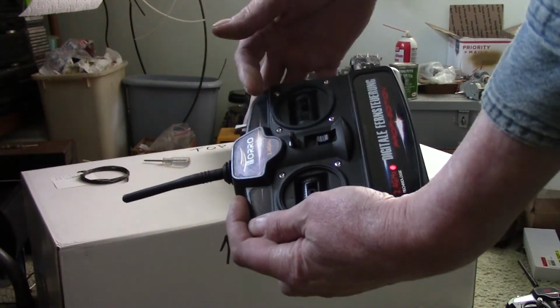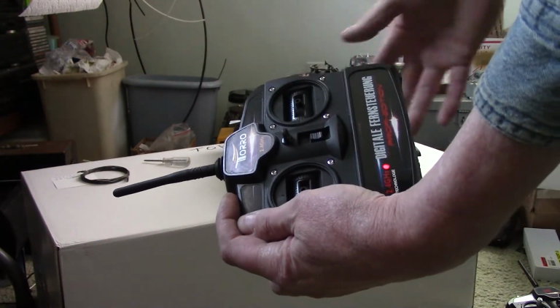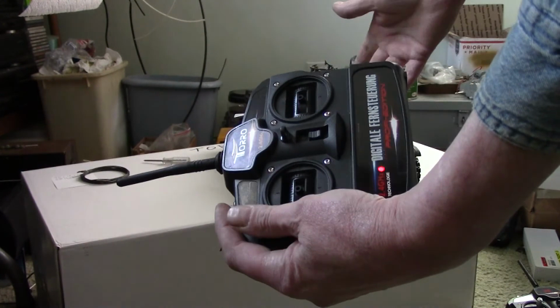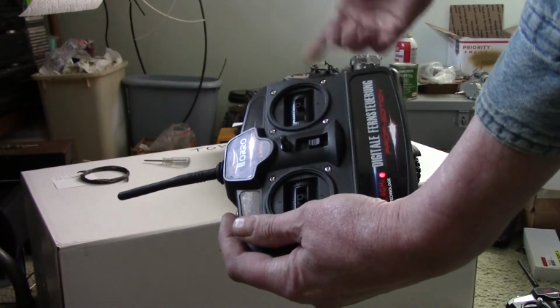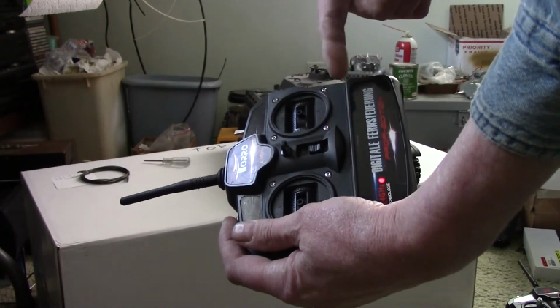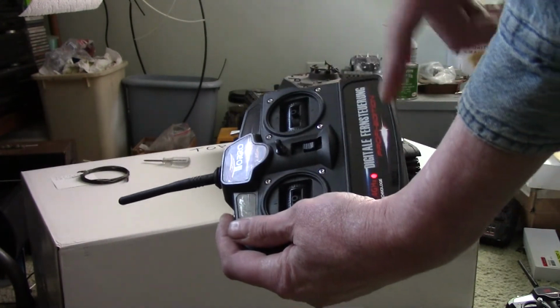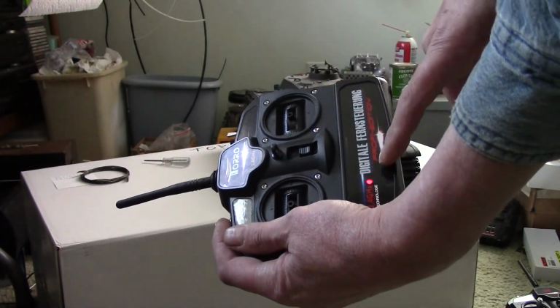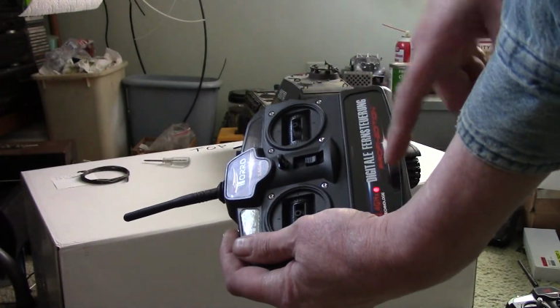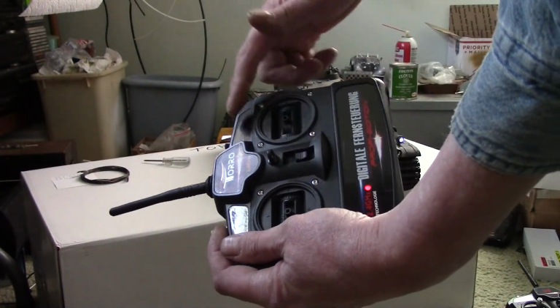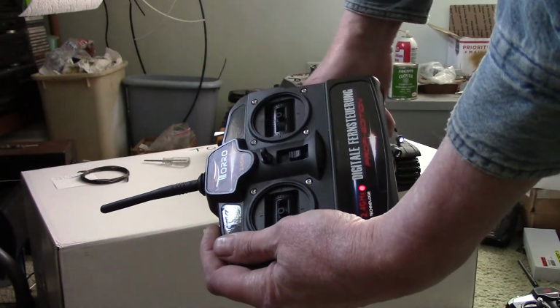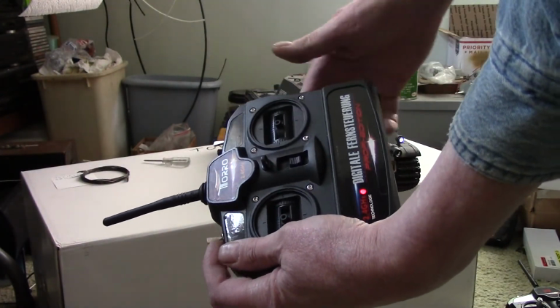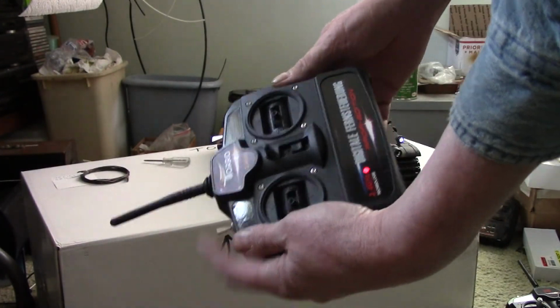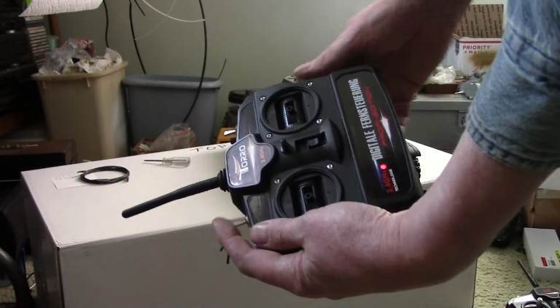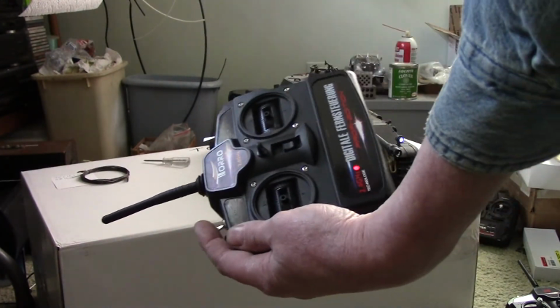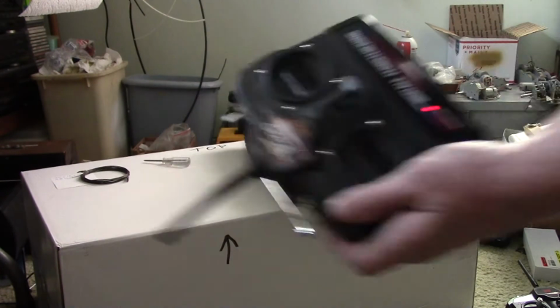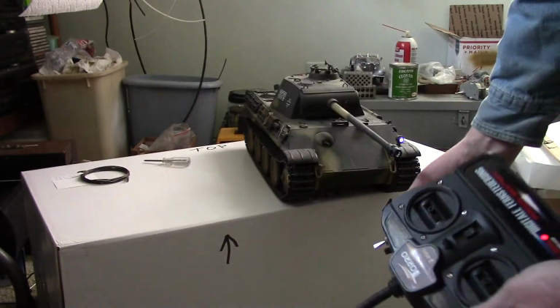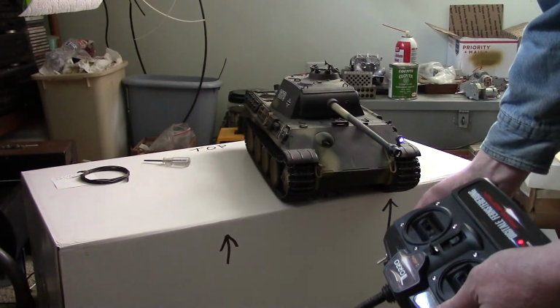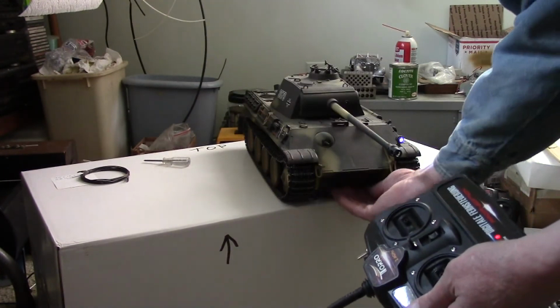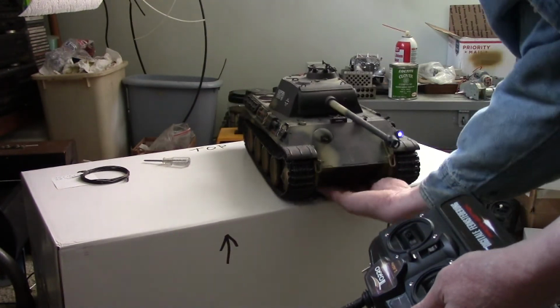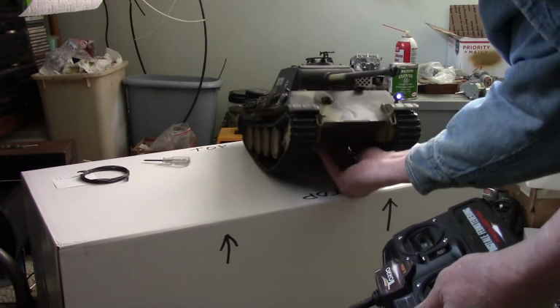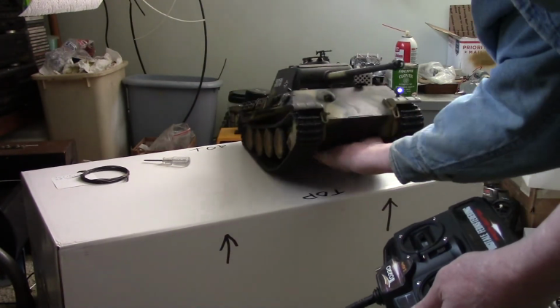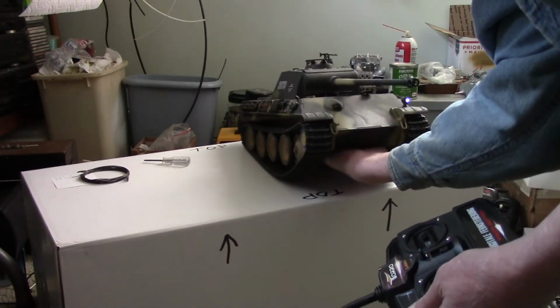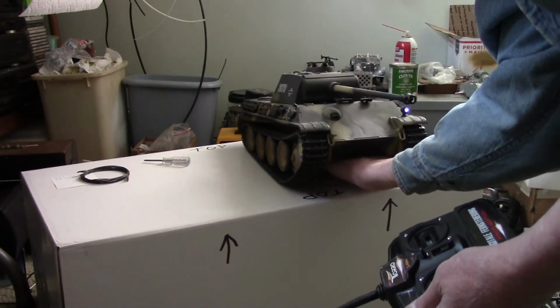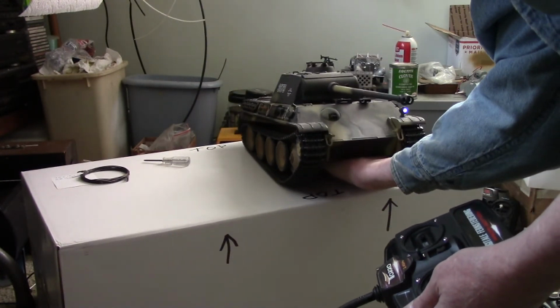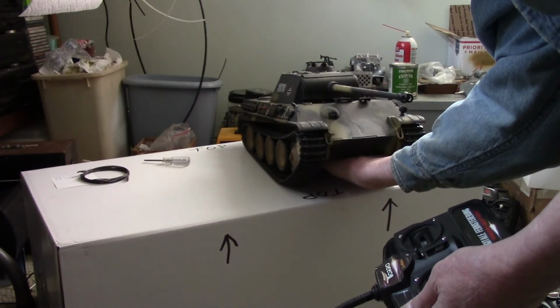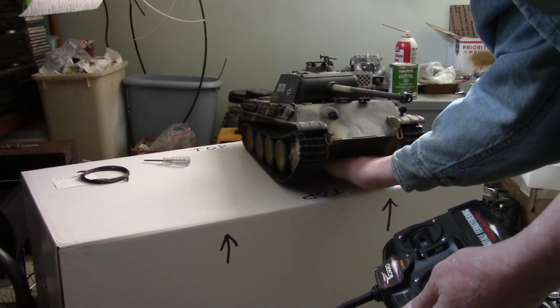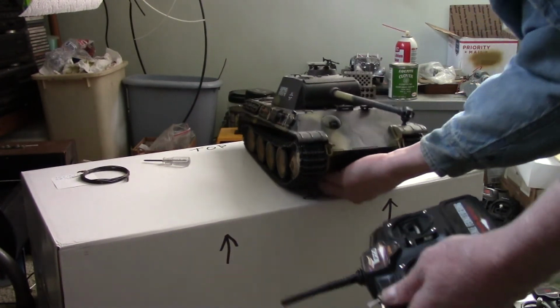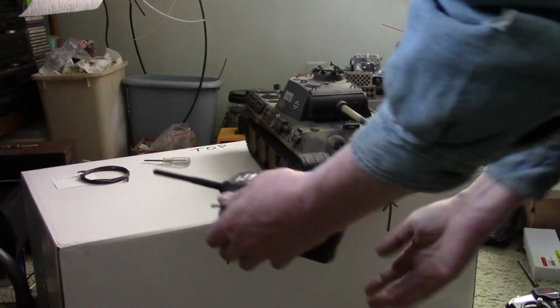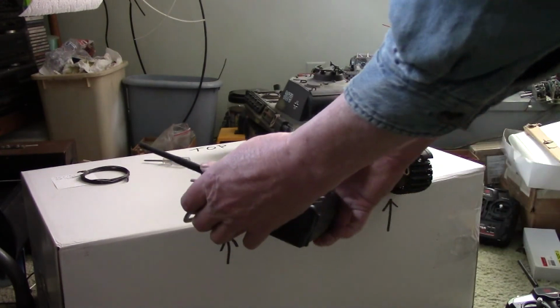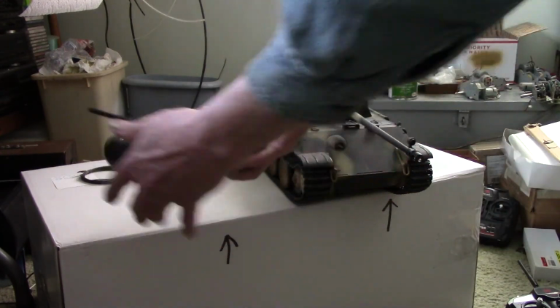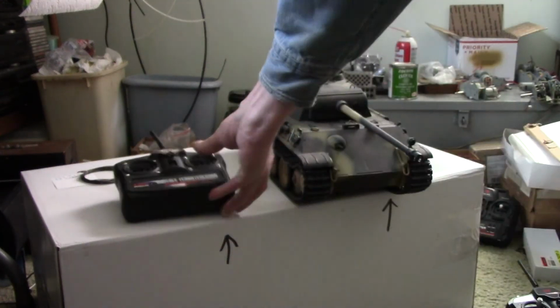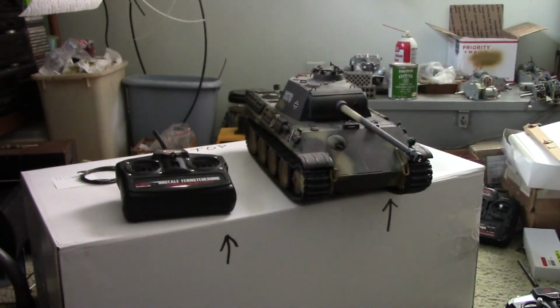Flip the switch forward, turn the tank on, turn the radio on, wait for it to stop flashing, flip the switch back, start the tank. Hope that helps. See you next time.